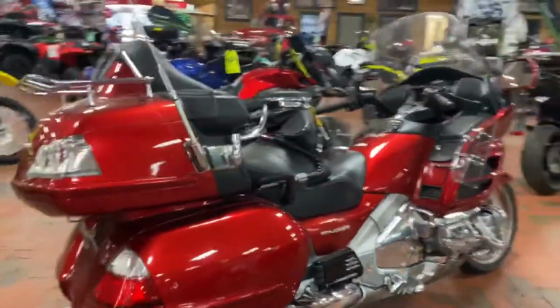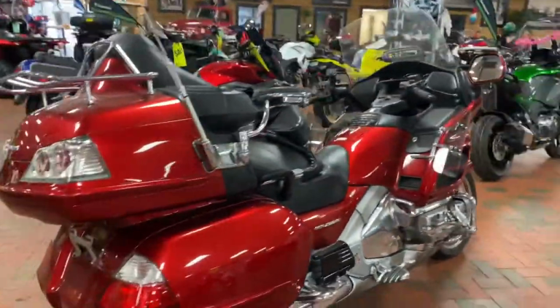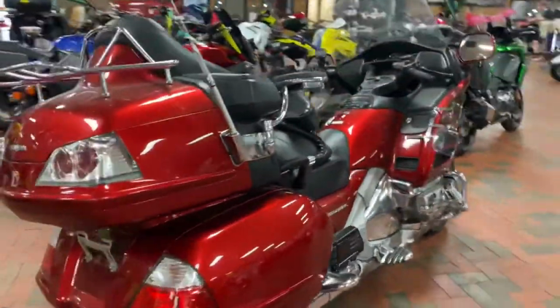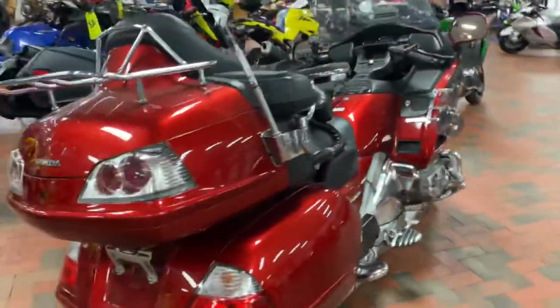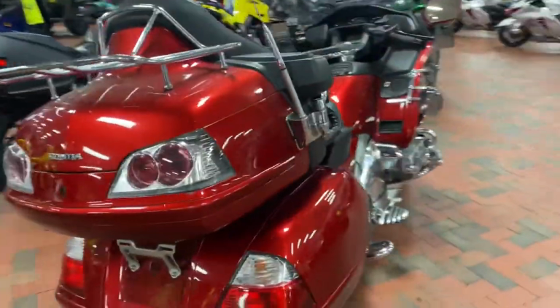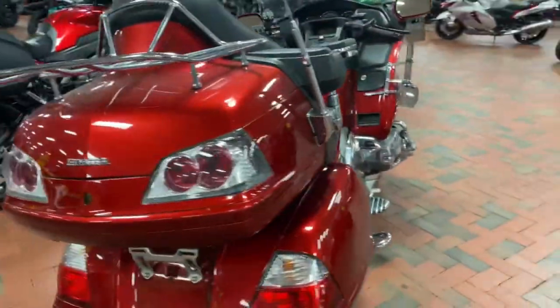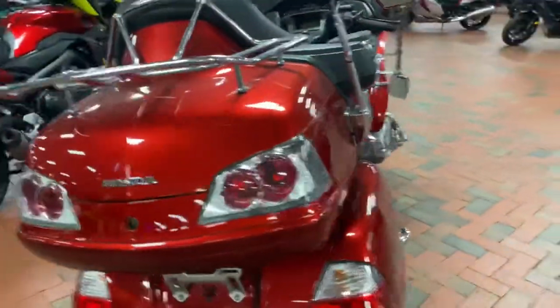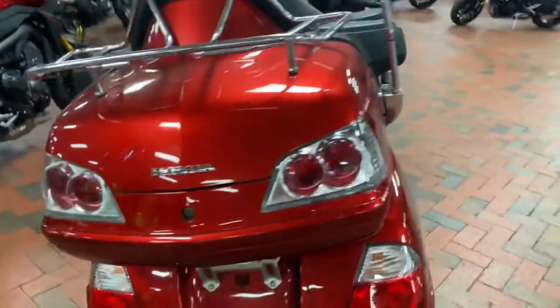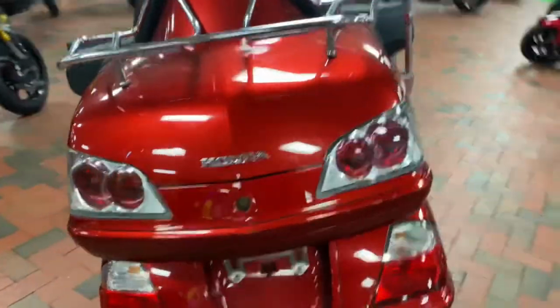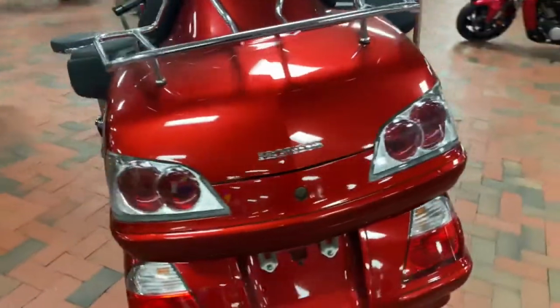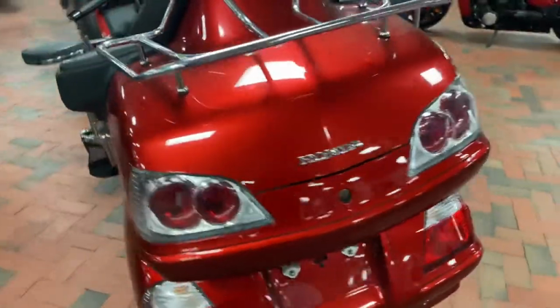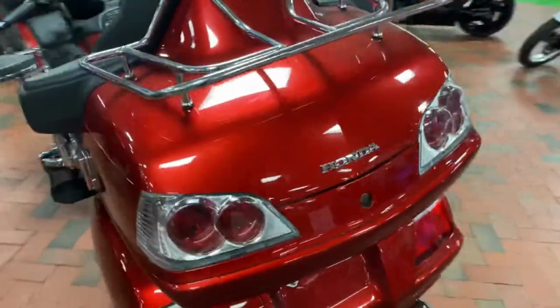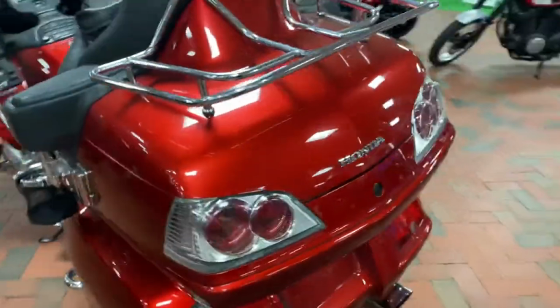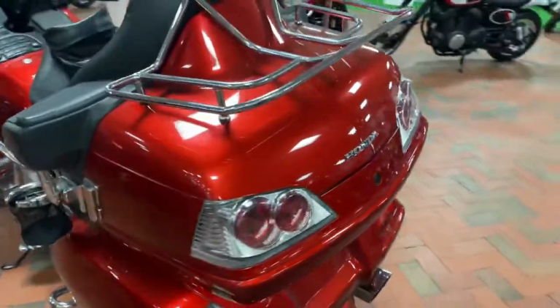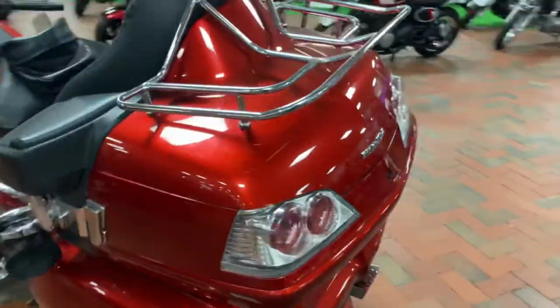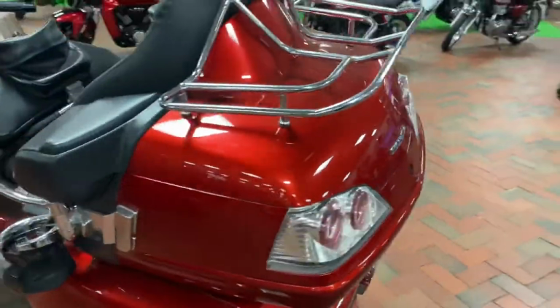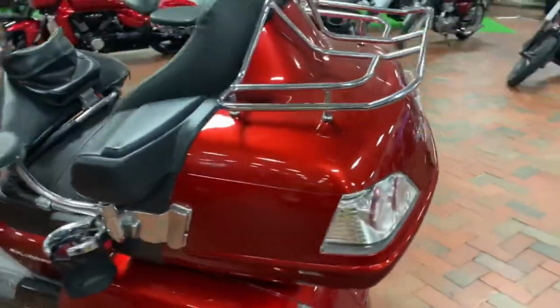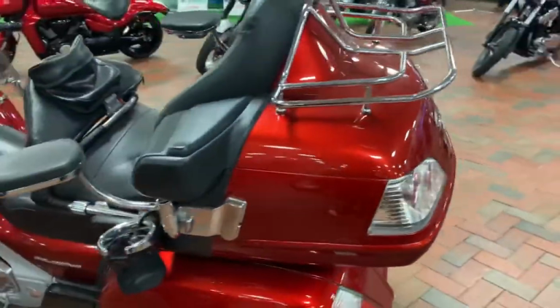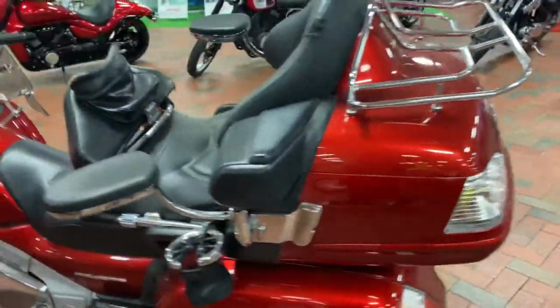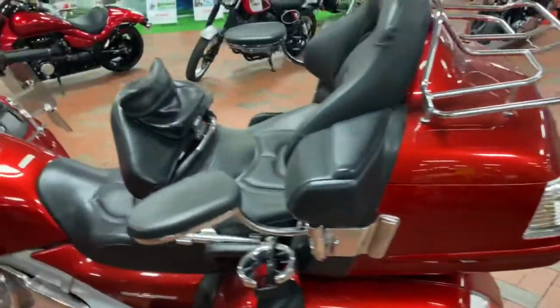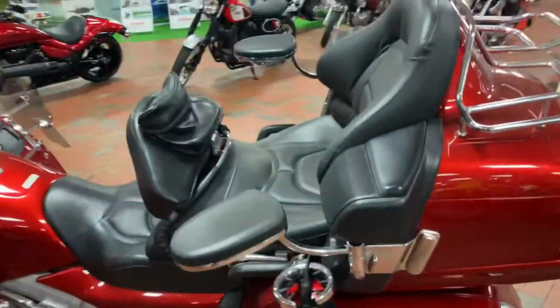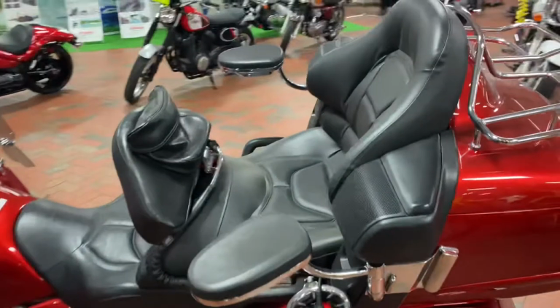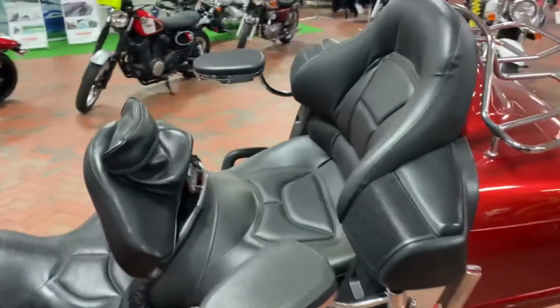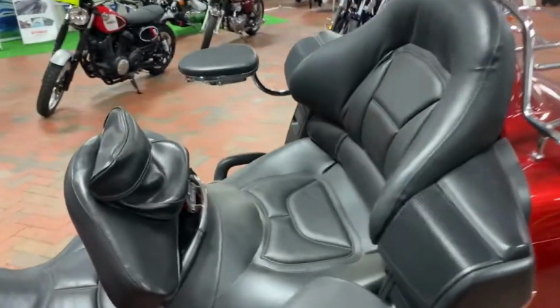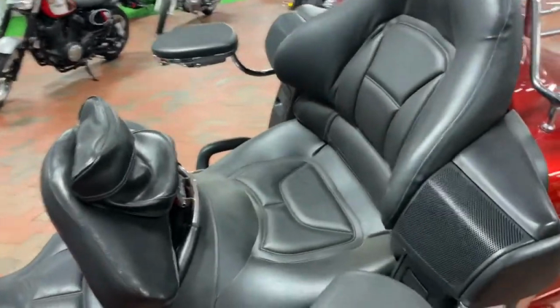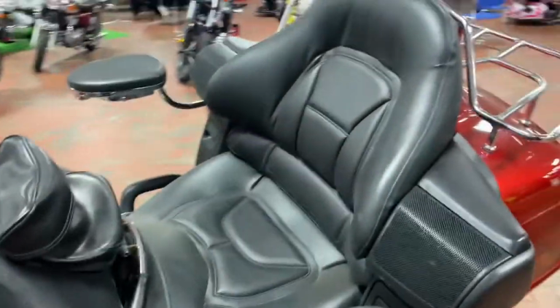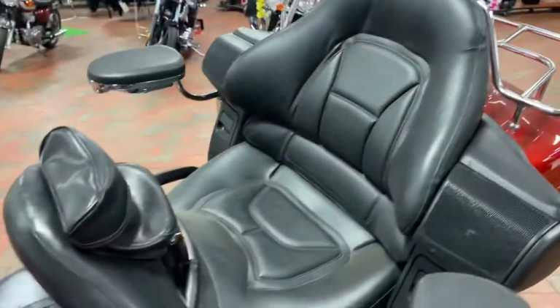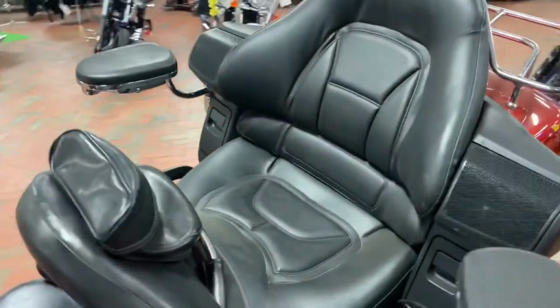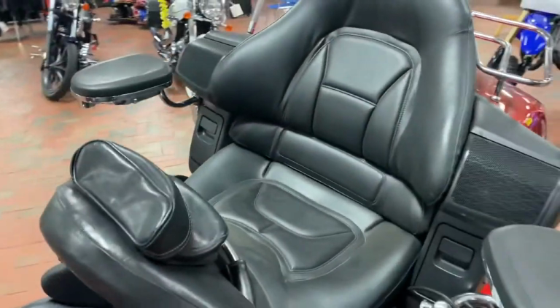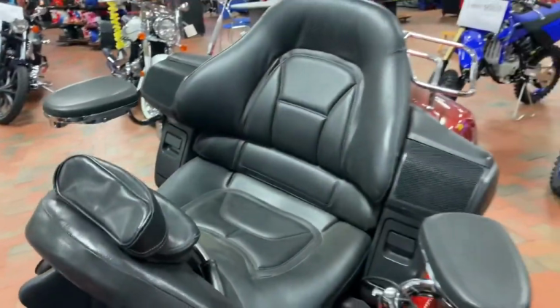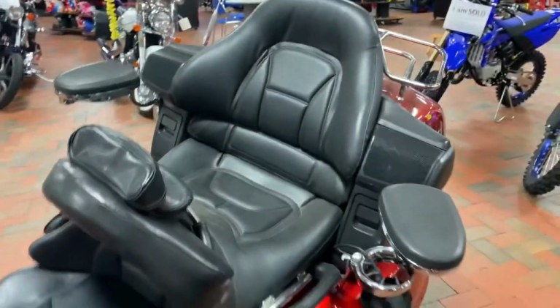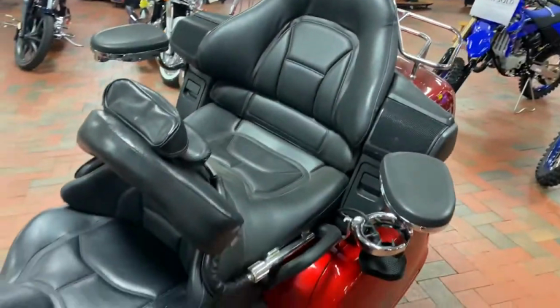Anywhere you want to go, this motorcycle gets you there in style and comfort. Excellent trunk space to keep all your belongings on your nice long rides. It also has a comfortable seat right here for the passenger you're bringing along with you.